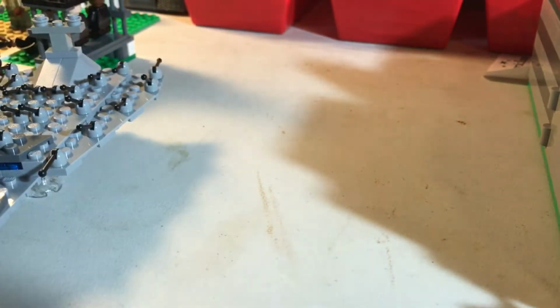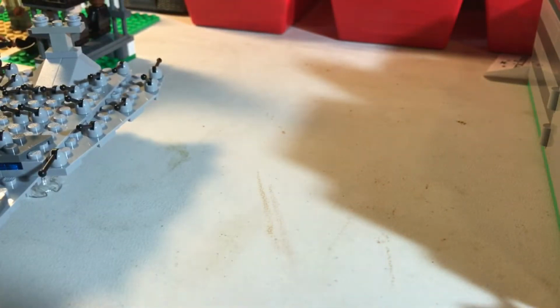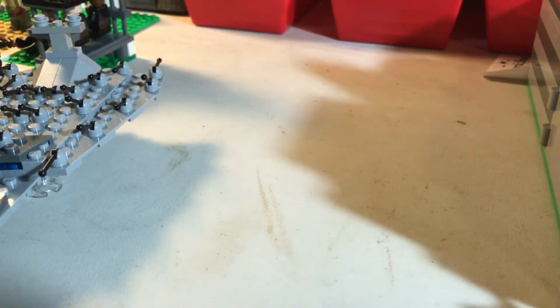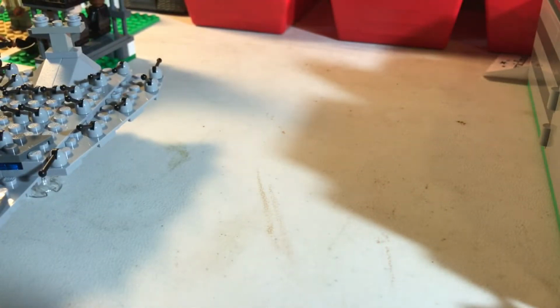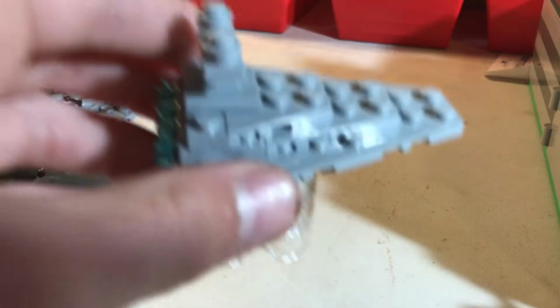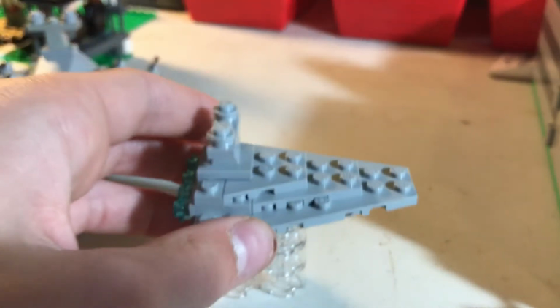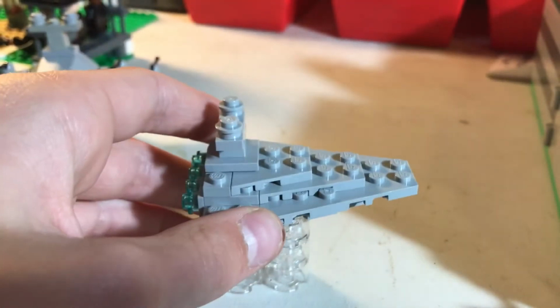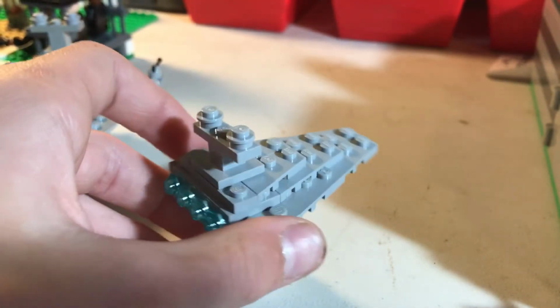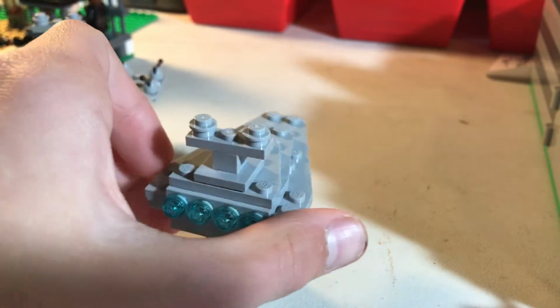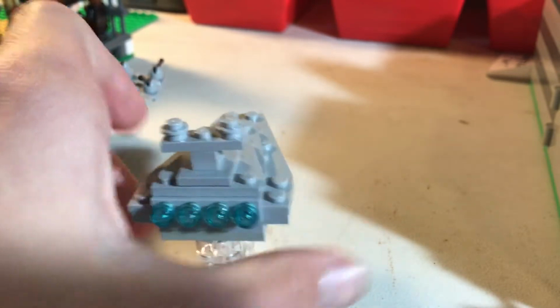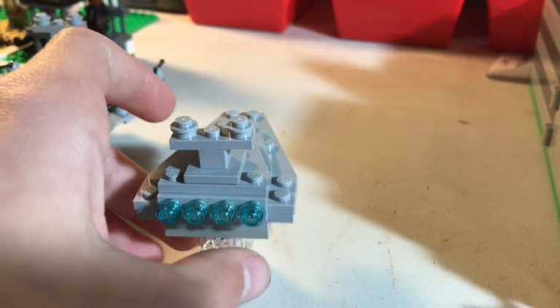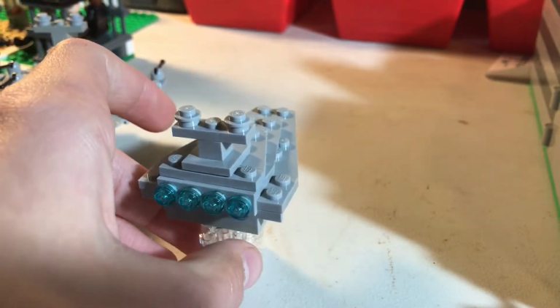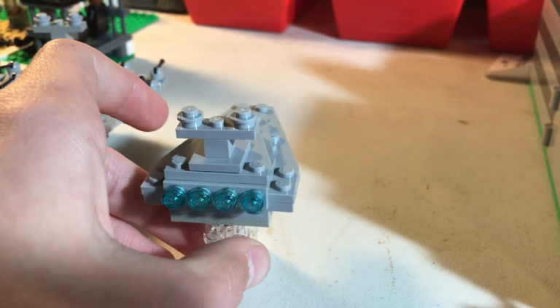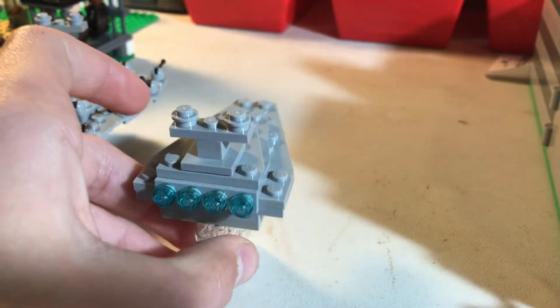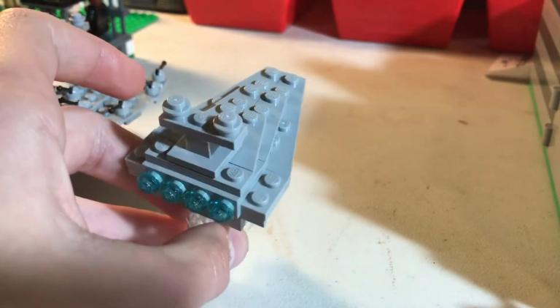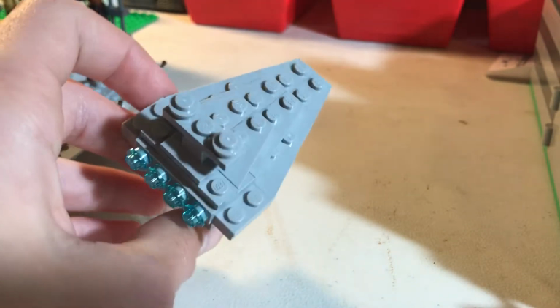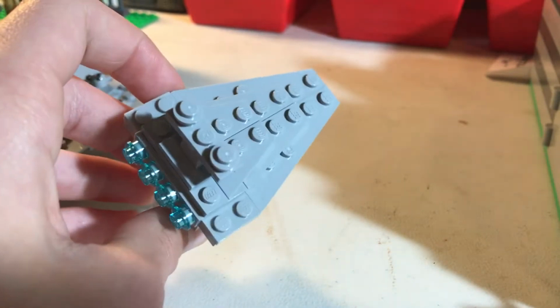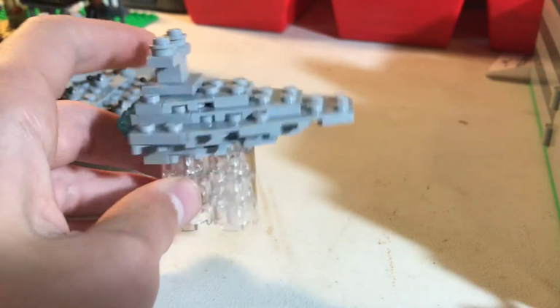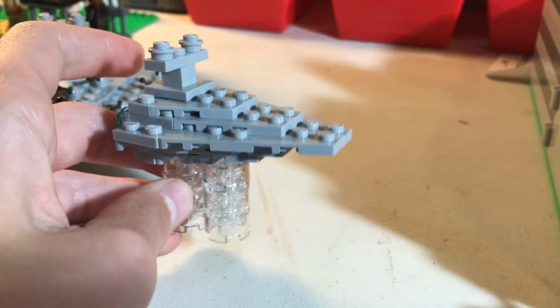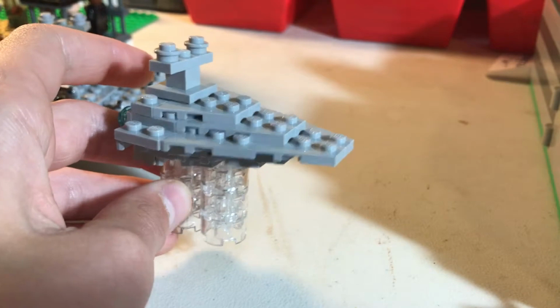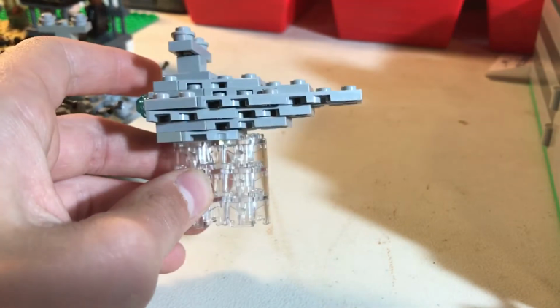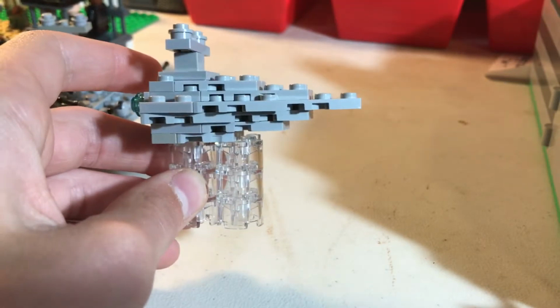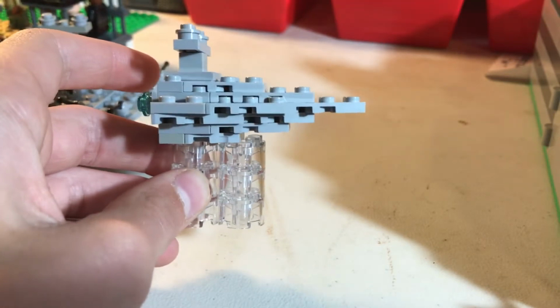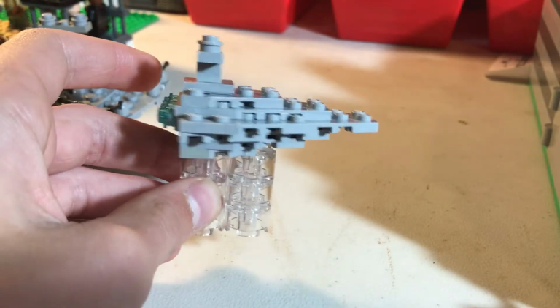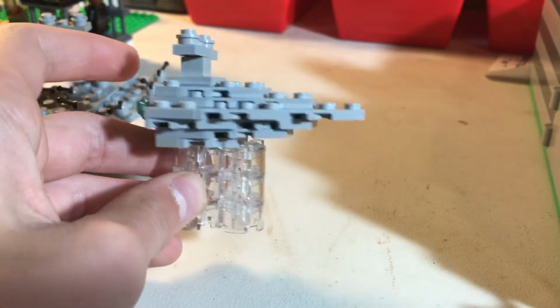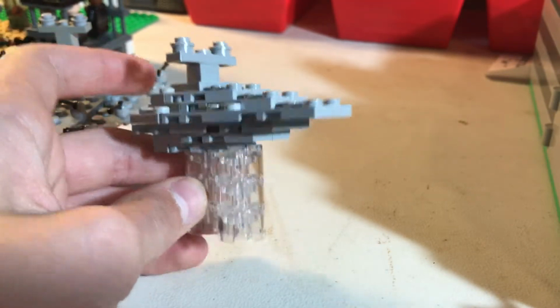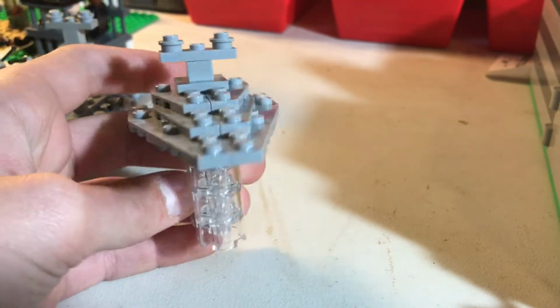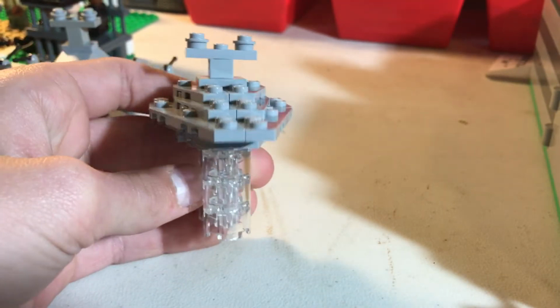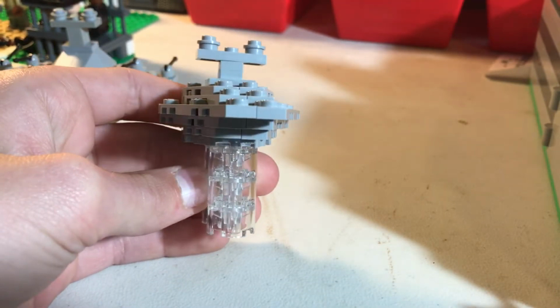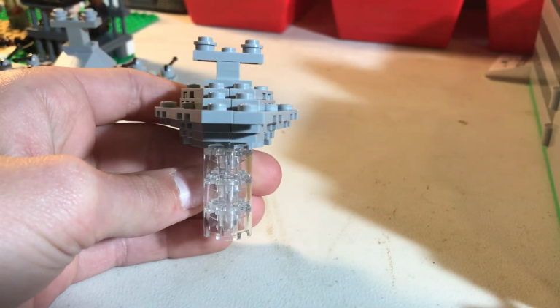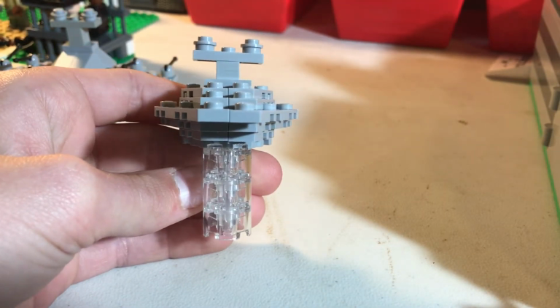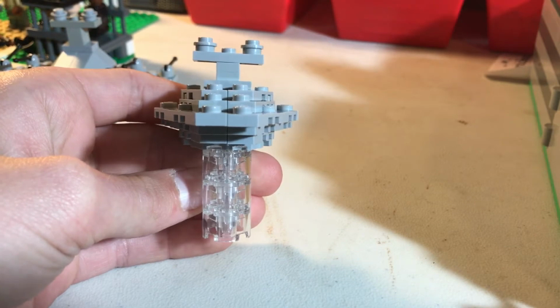And then finally we have my Star Destroyer. Four engines, very nice layered design as you can see. And there it is.